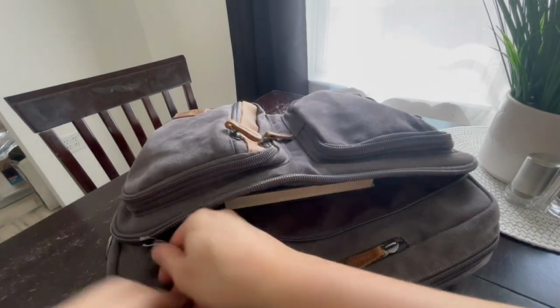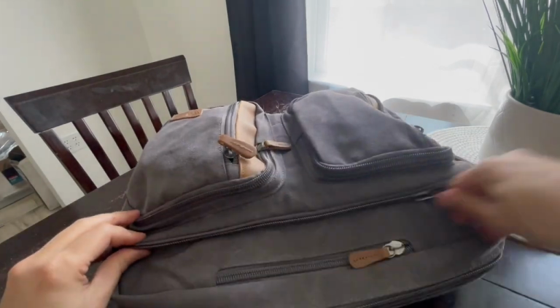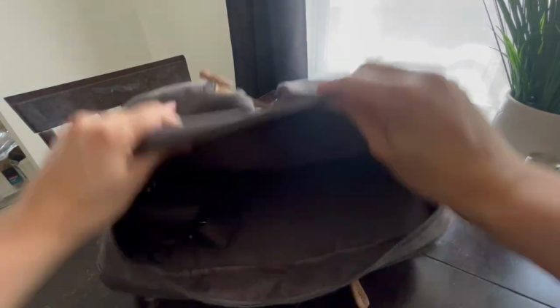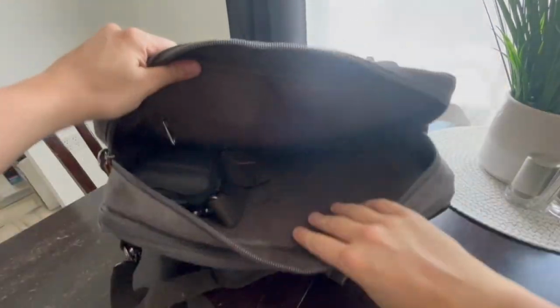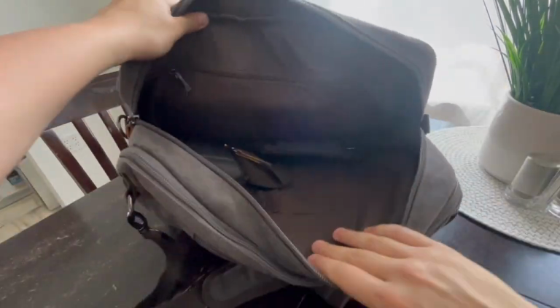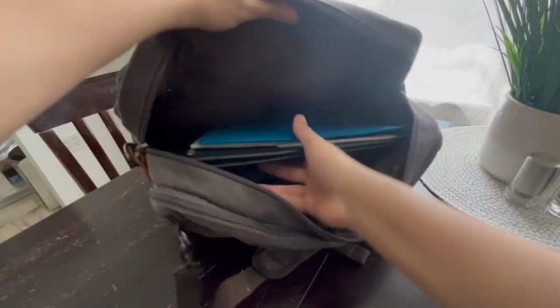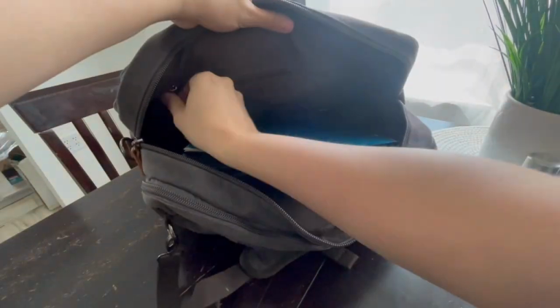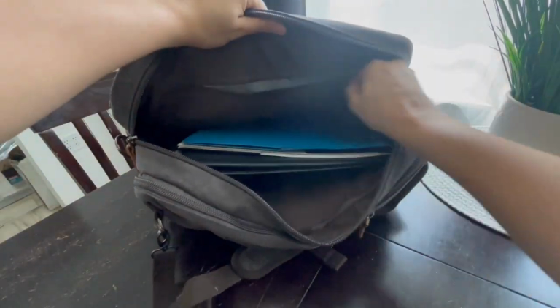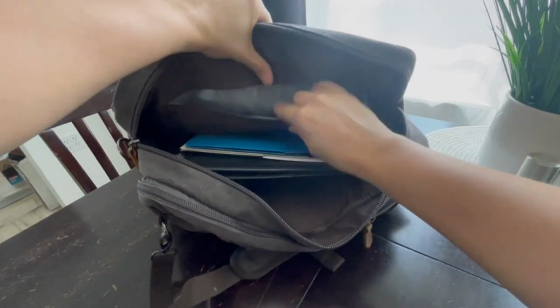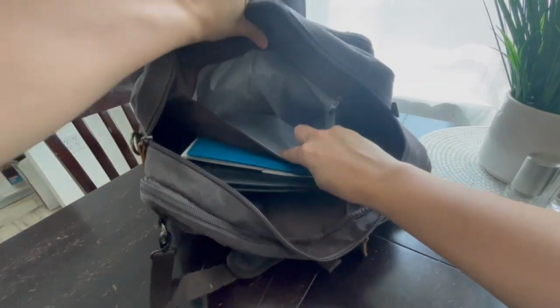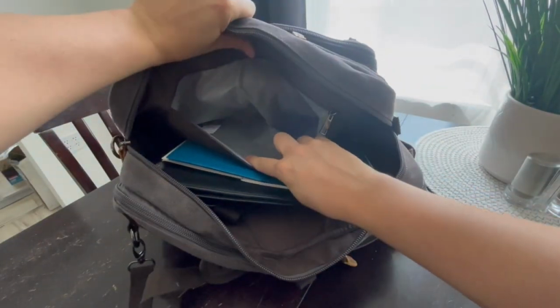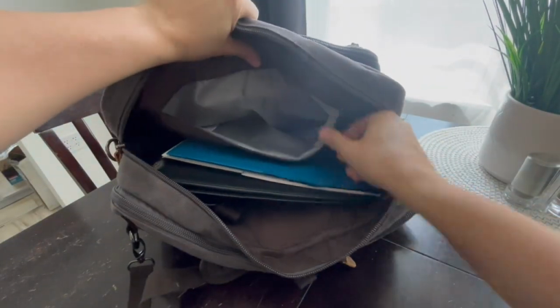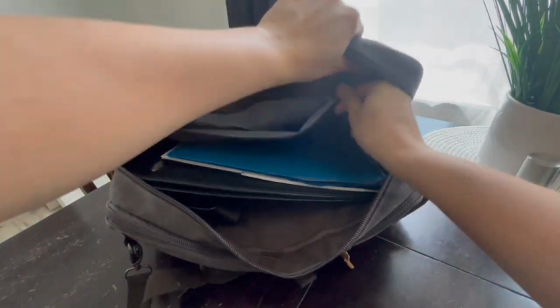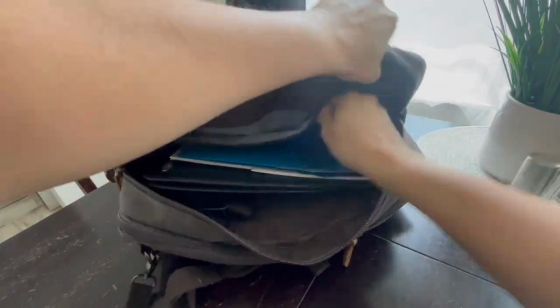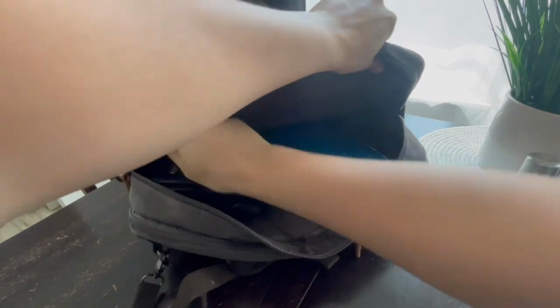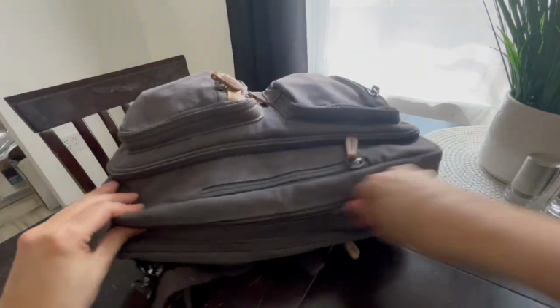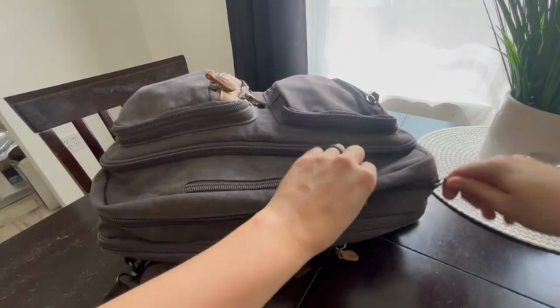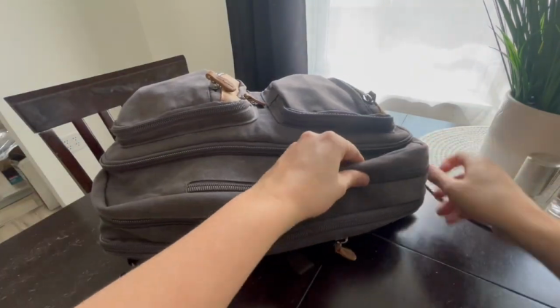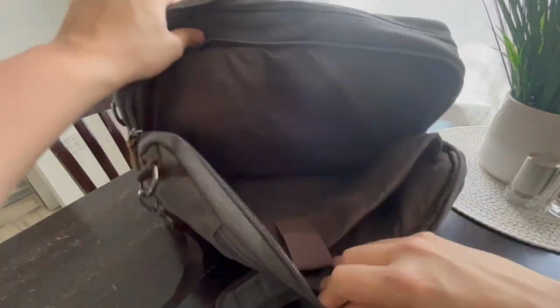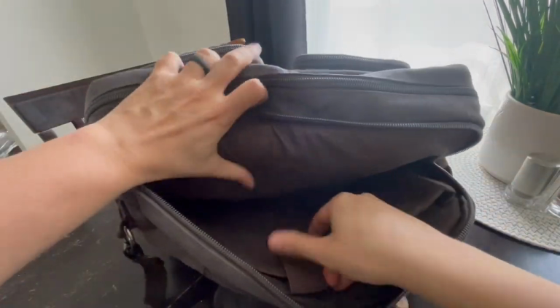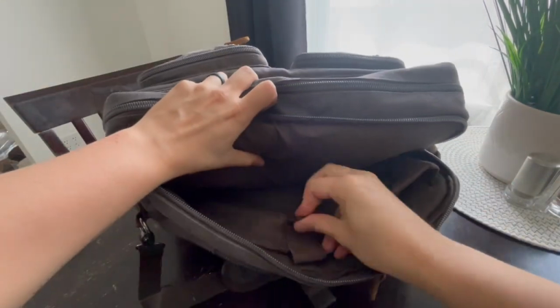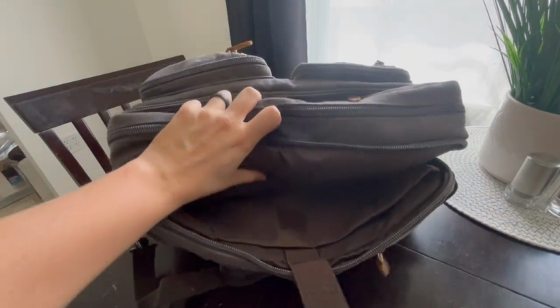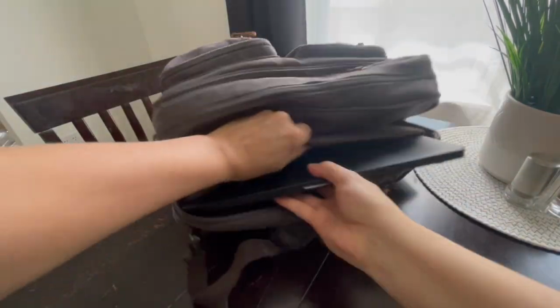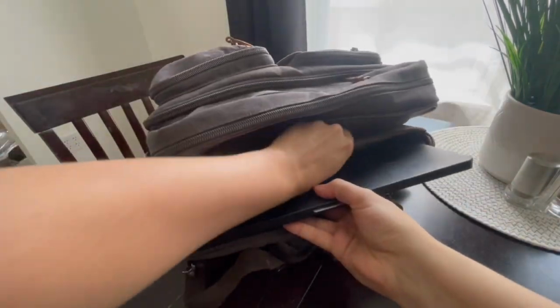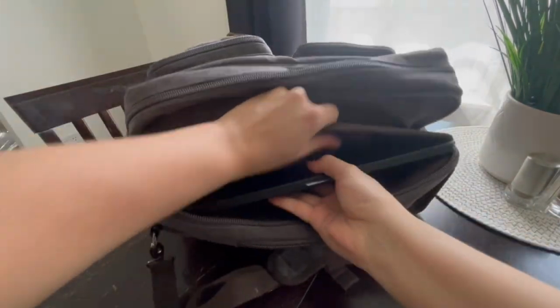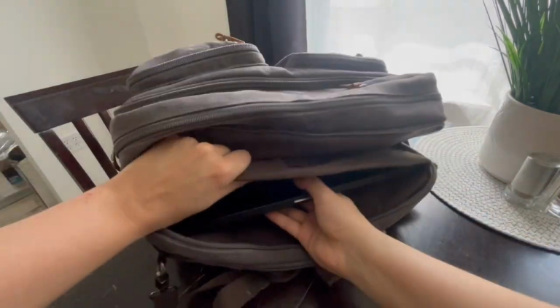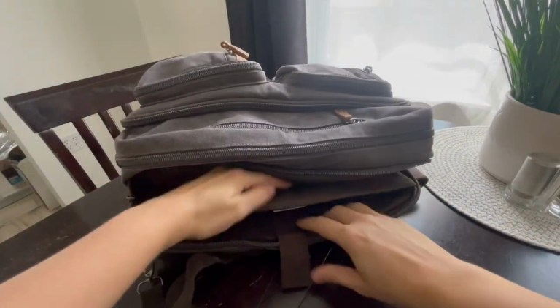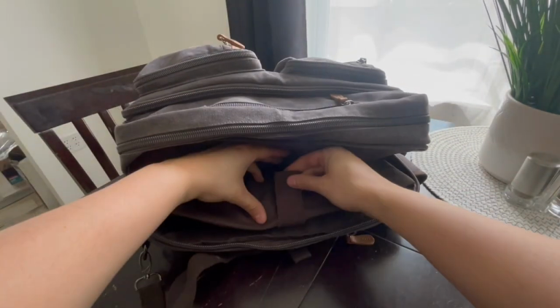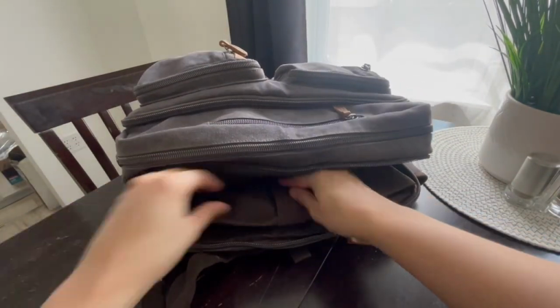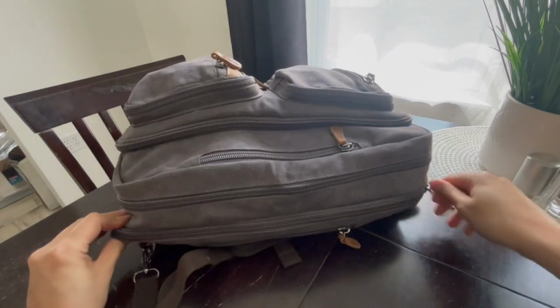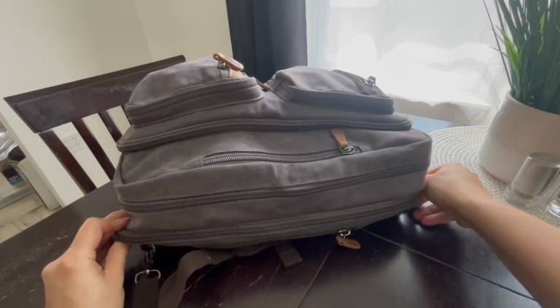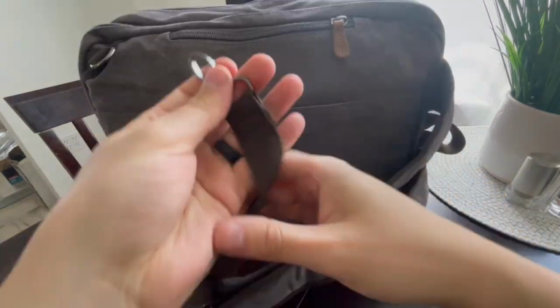This pocket has a shoulder strap if you want to hang it on your shoulder. This pocket is perfect for hygiene items. And my power bank is hooked up to the USB pass-through. Now the laptop pocket — unstrap the Velcro, throw my laptop in, zip it up.